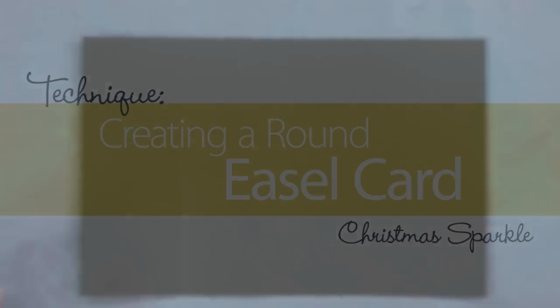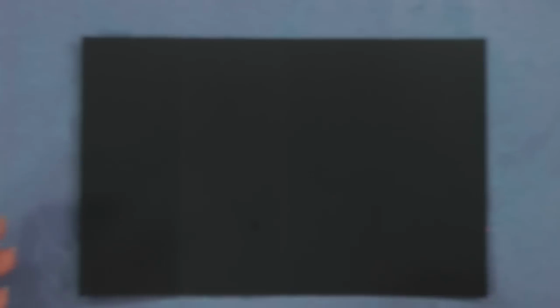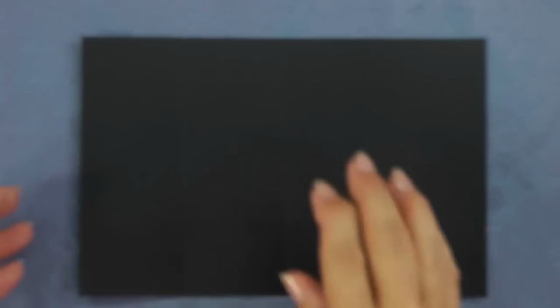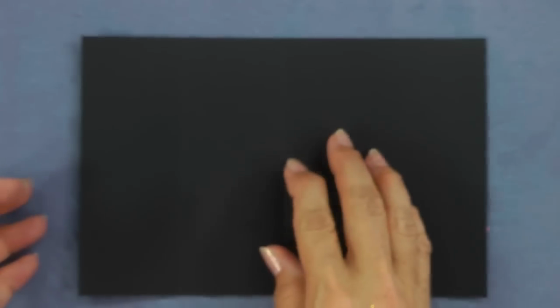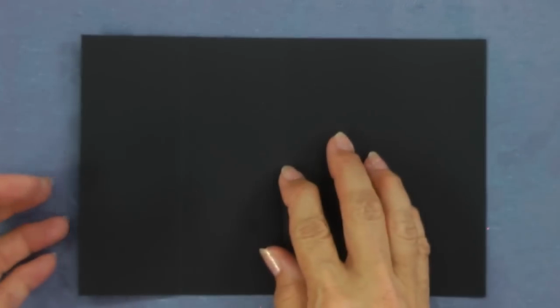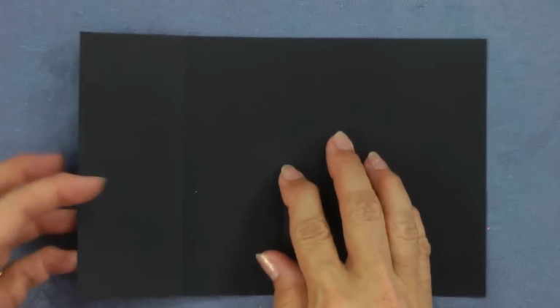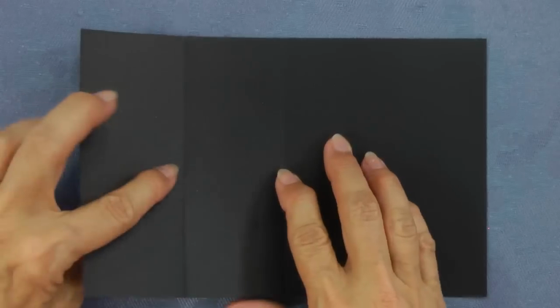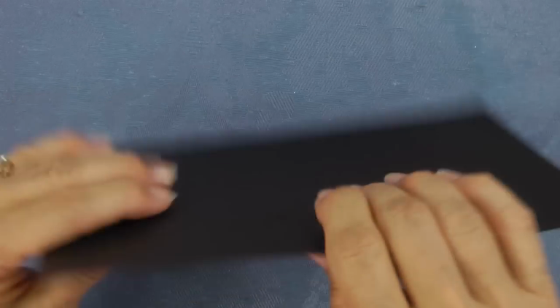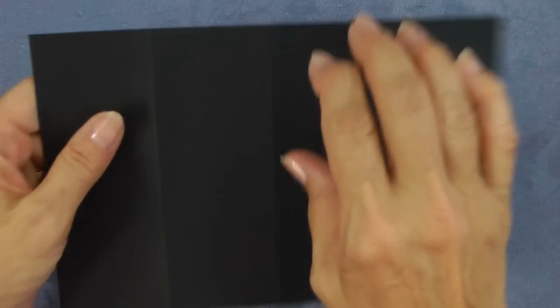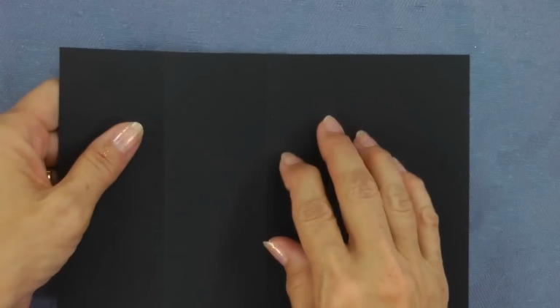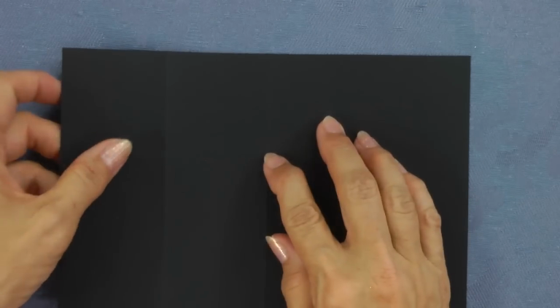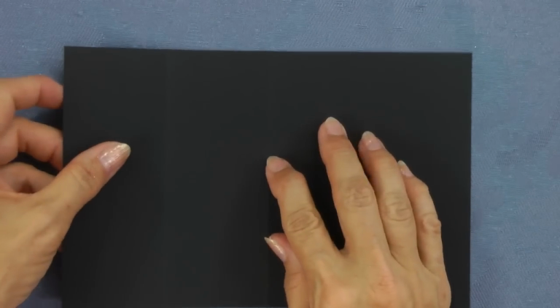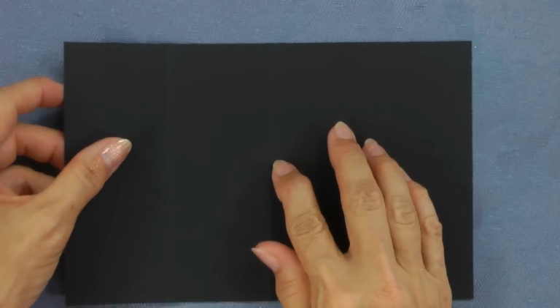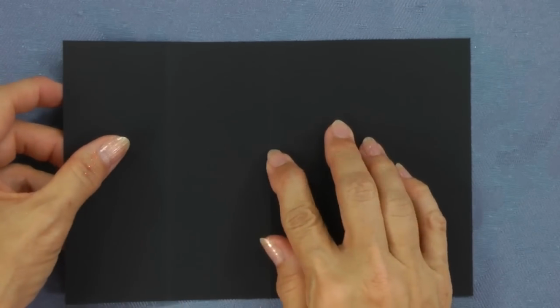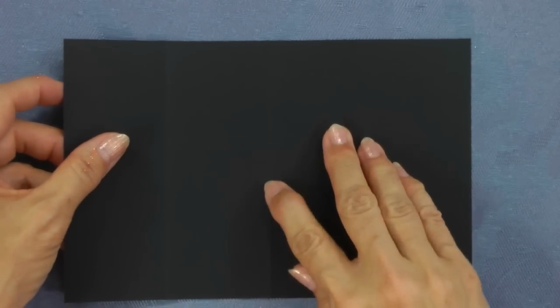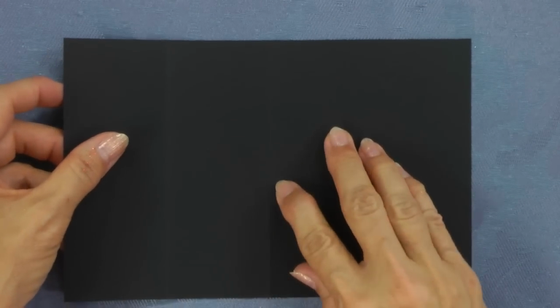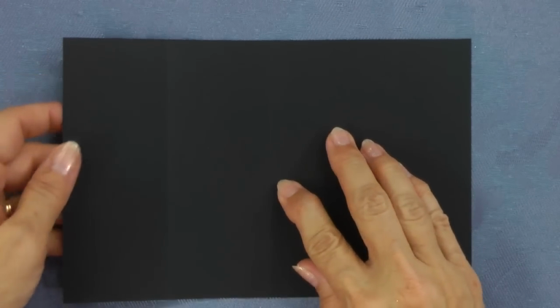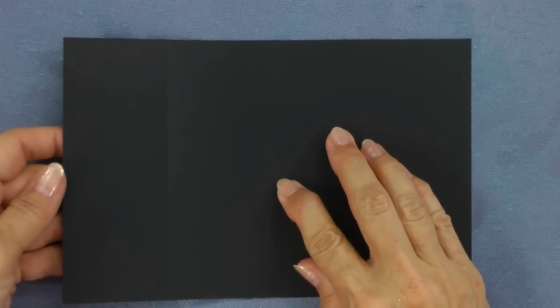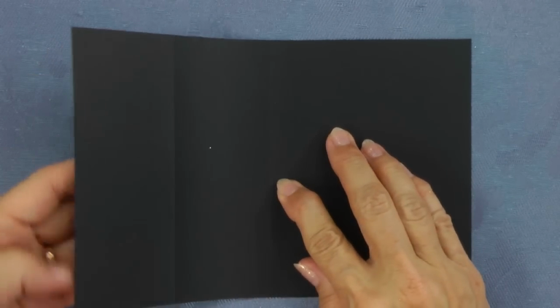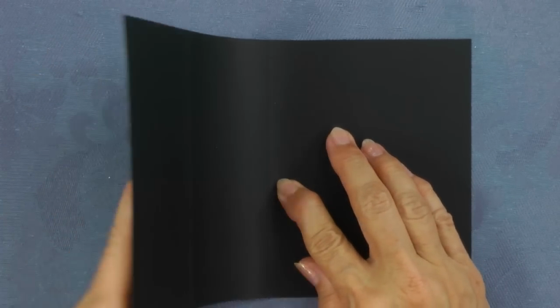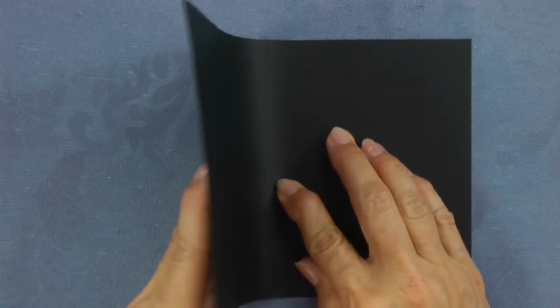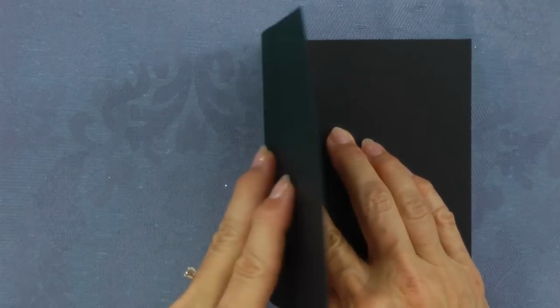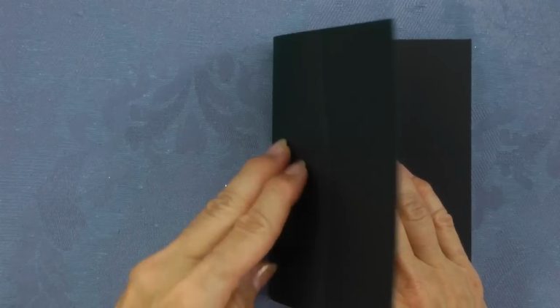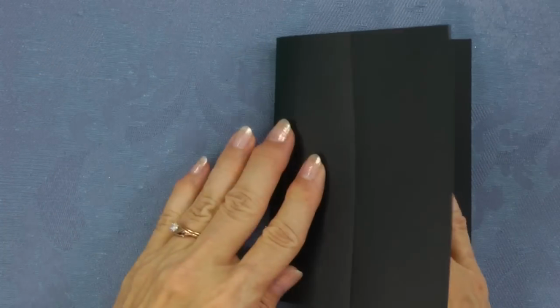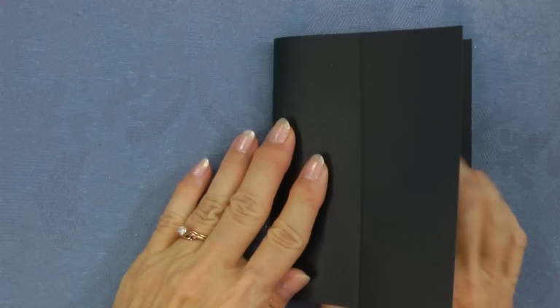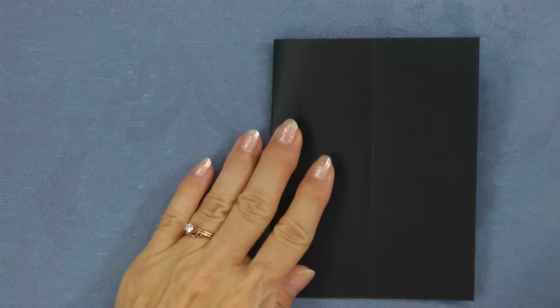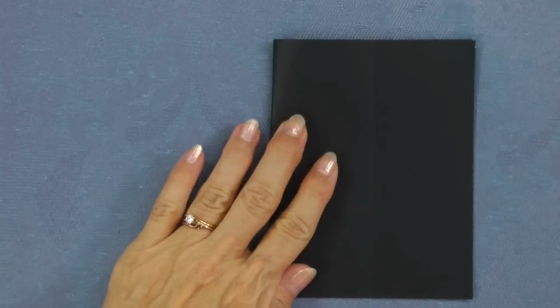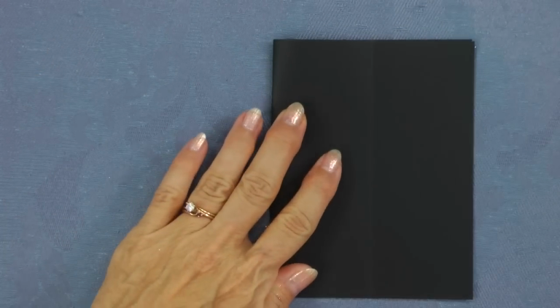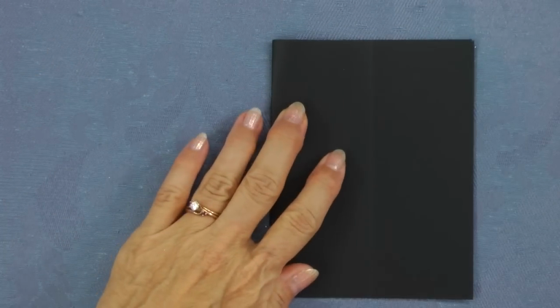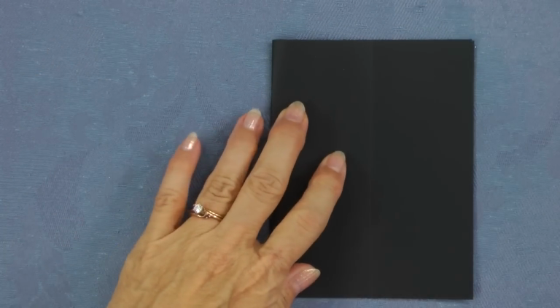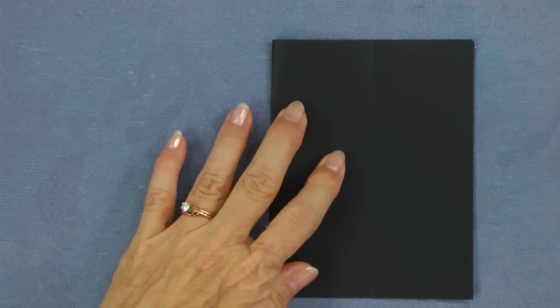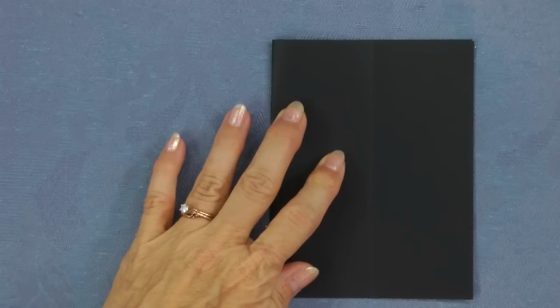Fold a black card along the center score line, making sure to fold towards the bump. Crease with your bone folder.